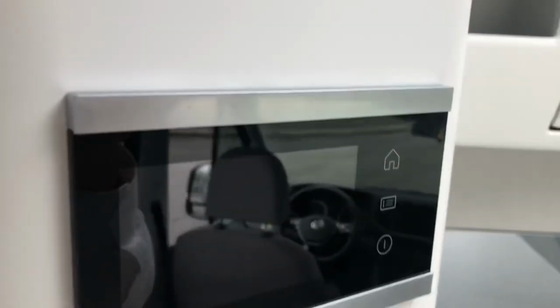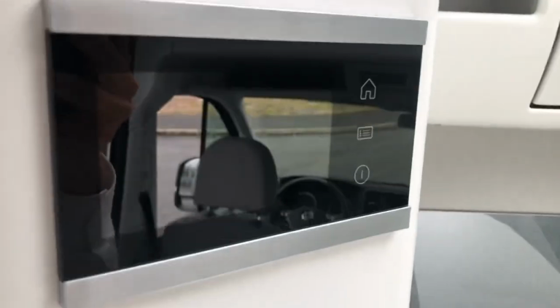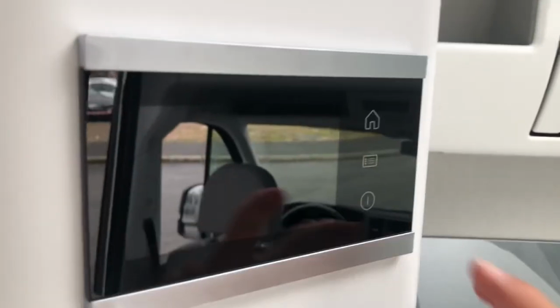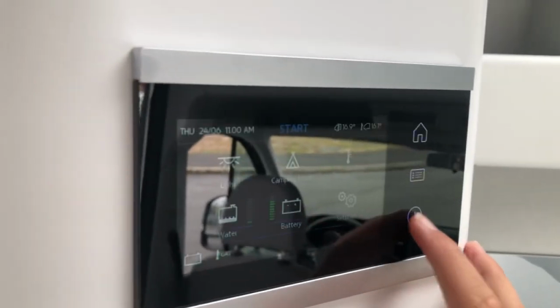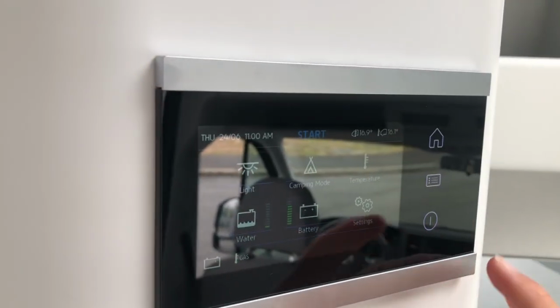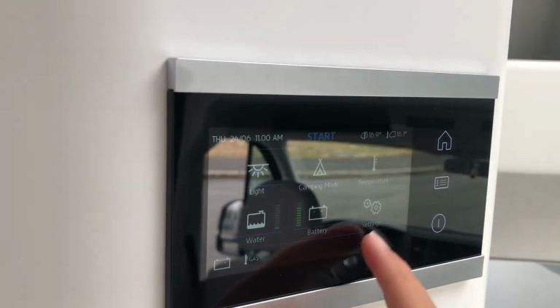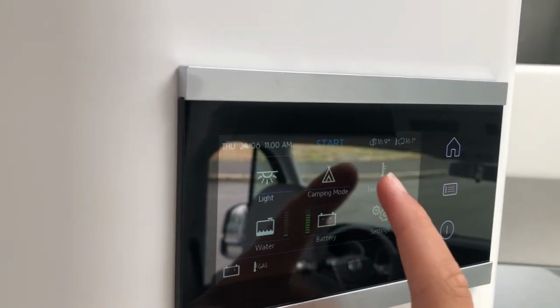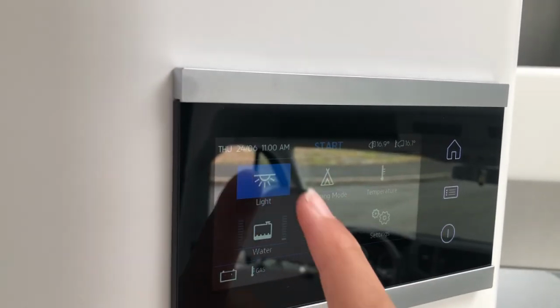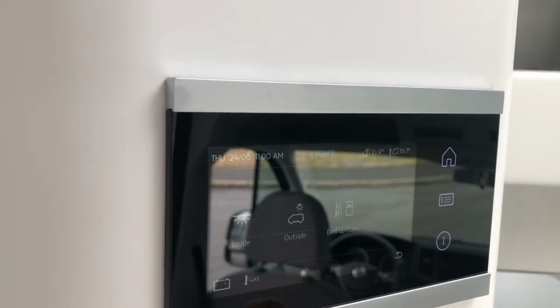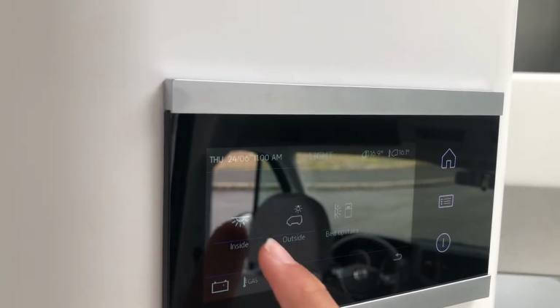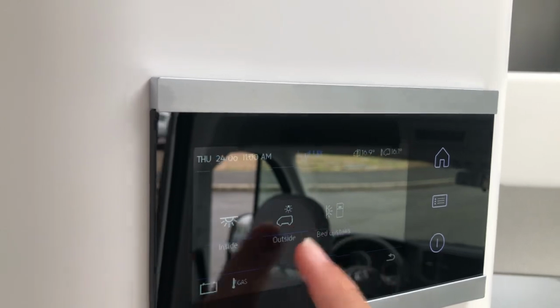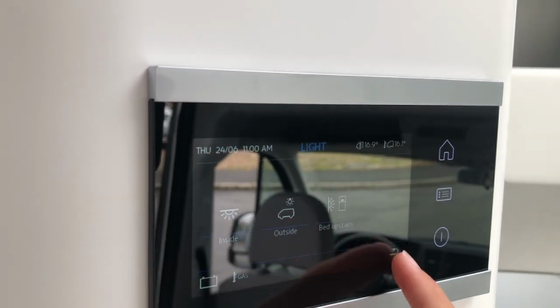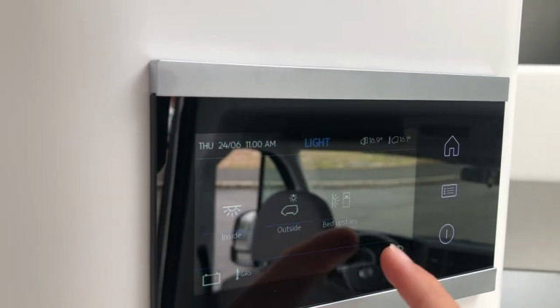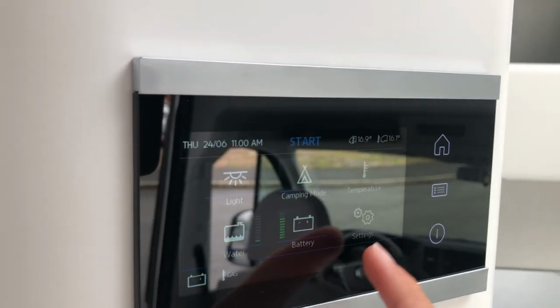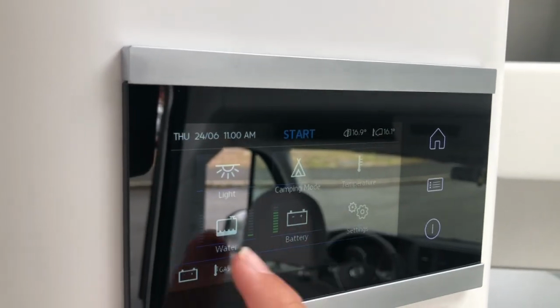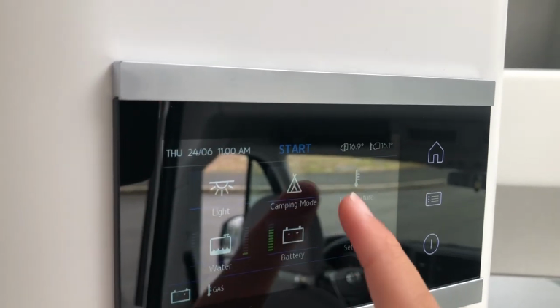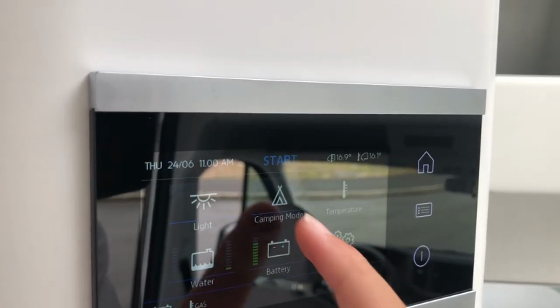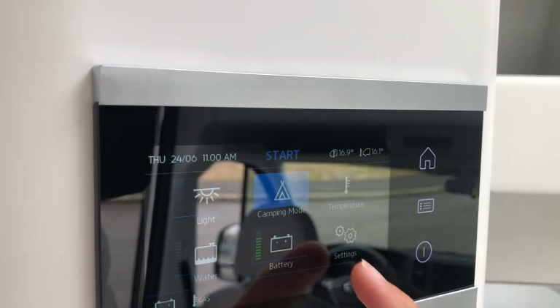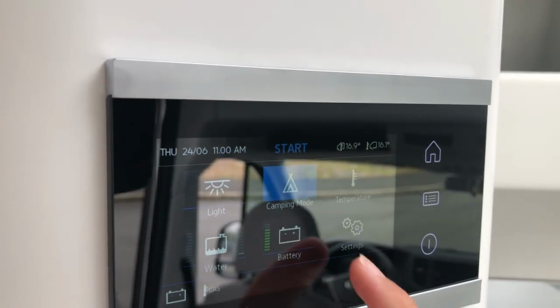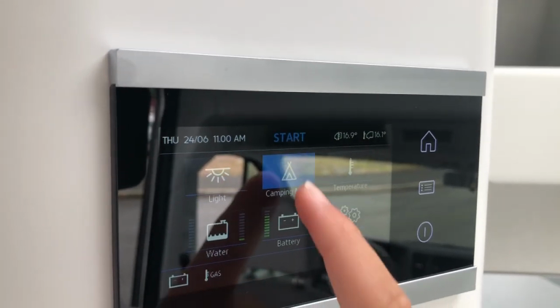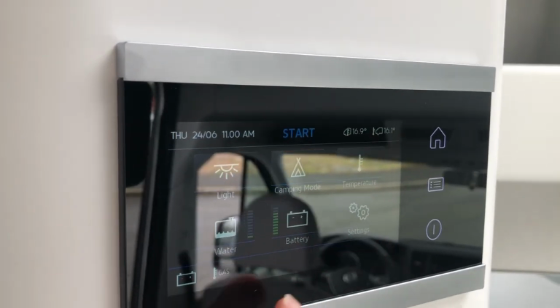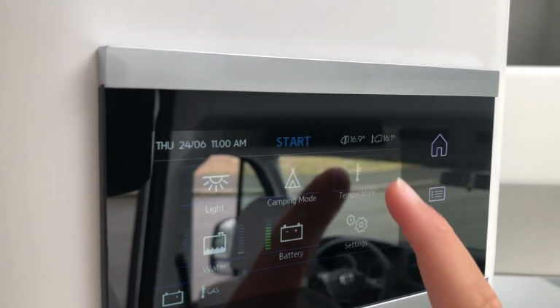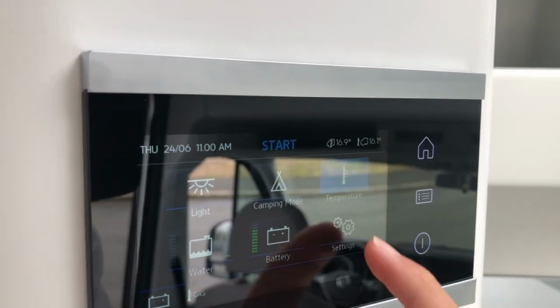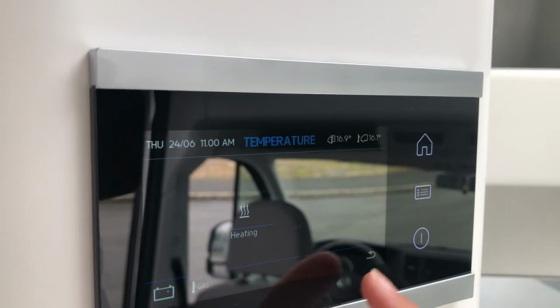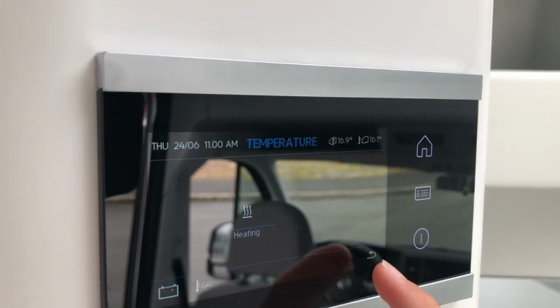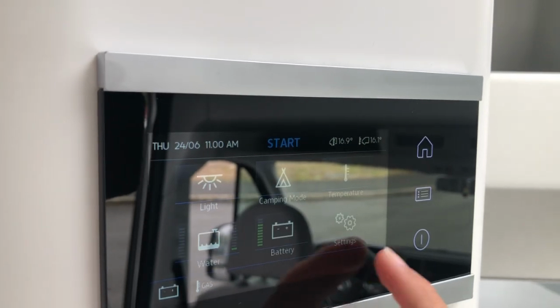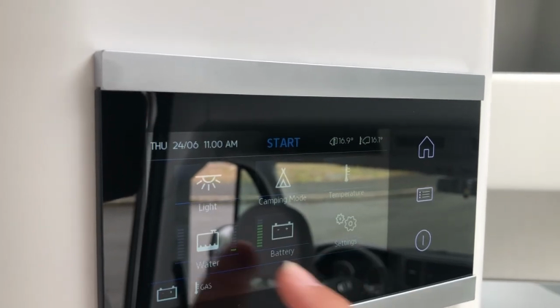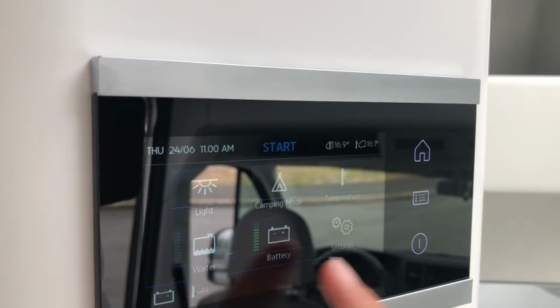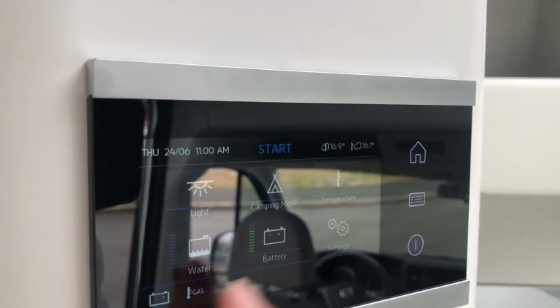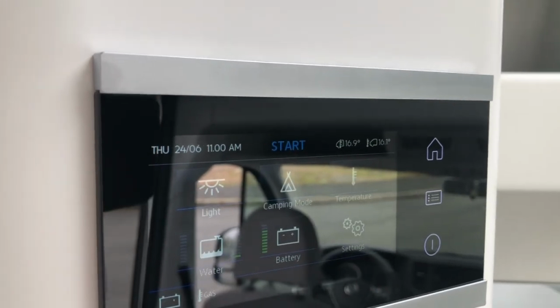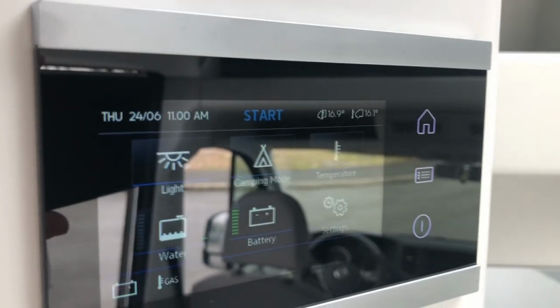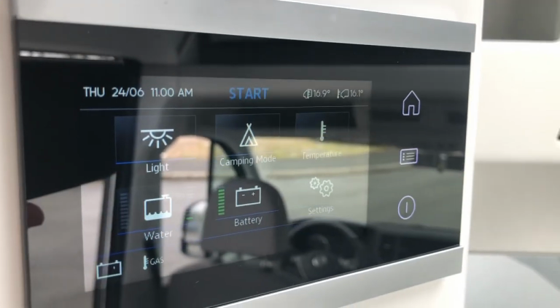The control panel is just here. You can control your lights from the inside, the upstairs bed can go into camping mode, and you can also change the temperature of your heating, battery systems, and water levels just there.